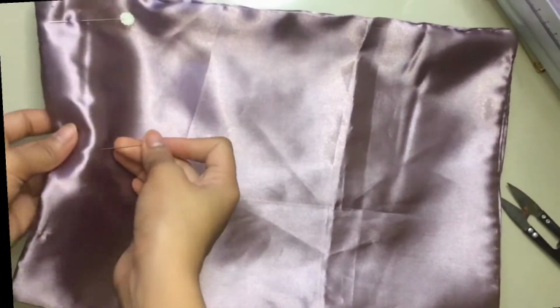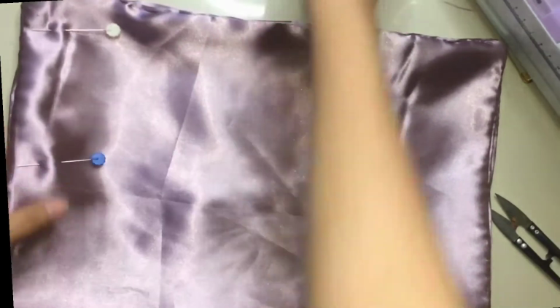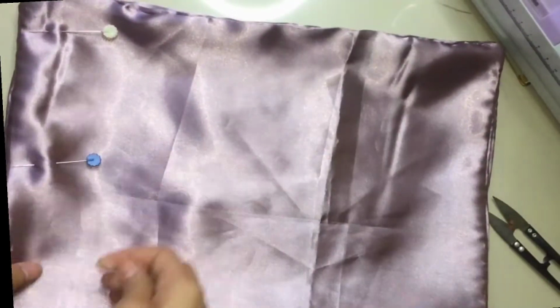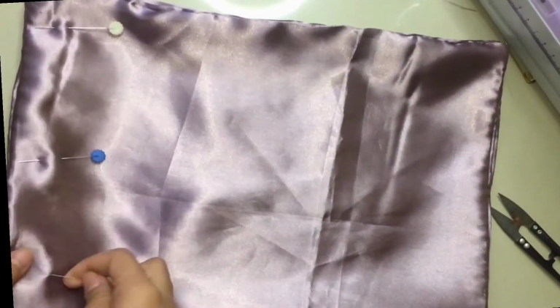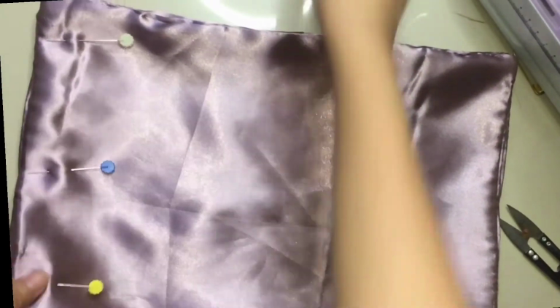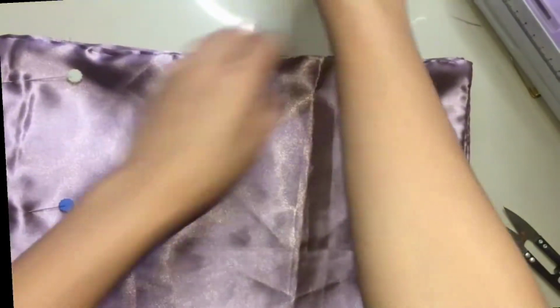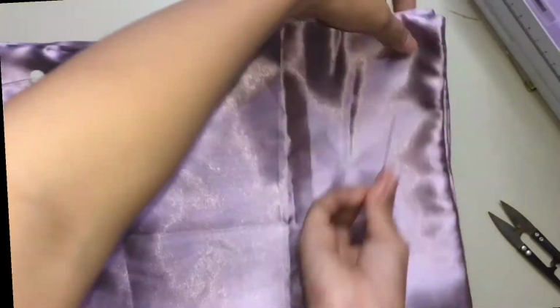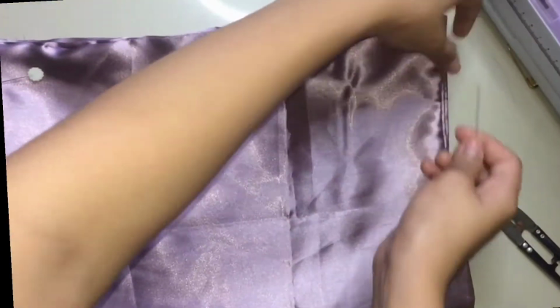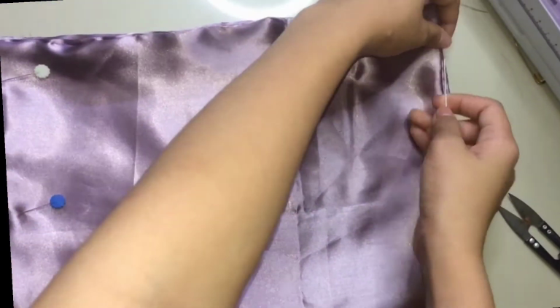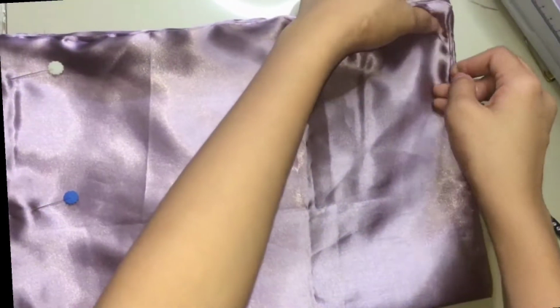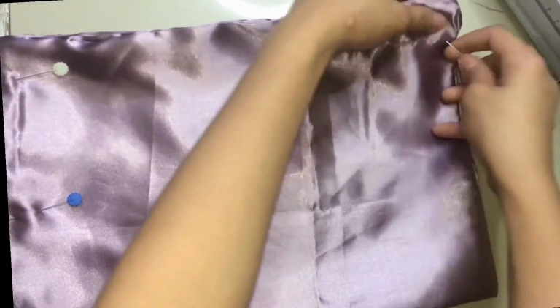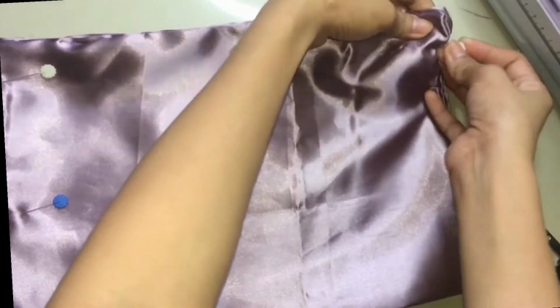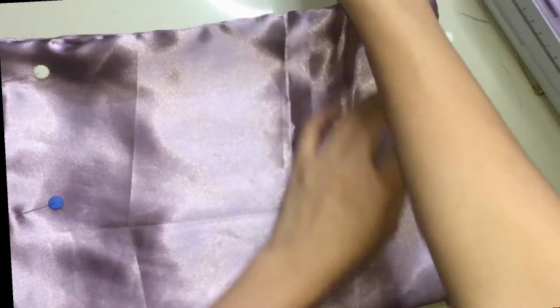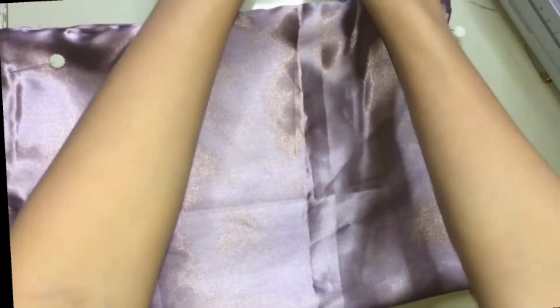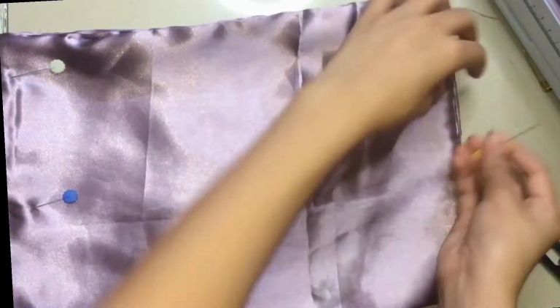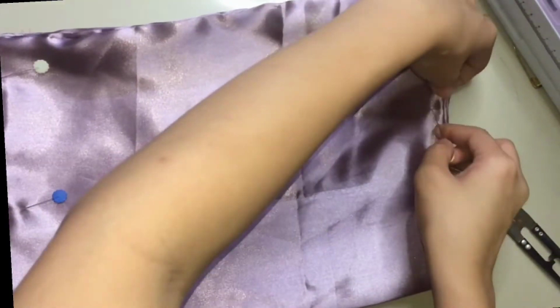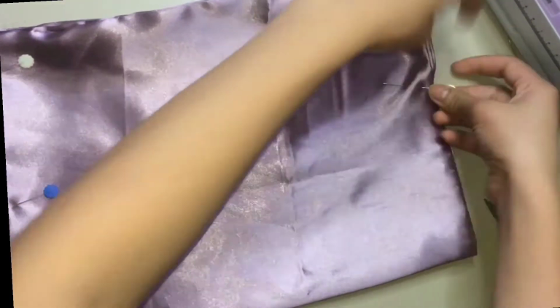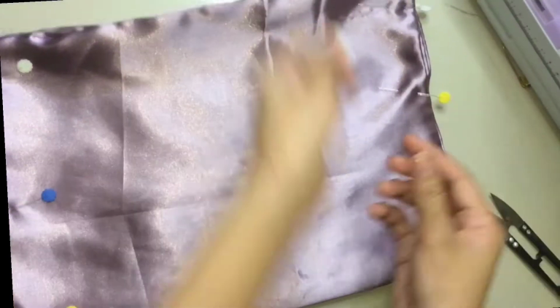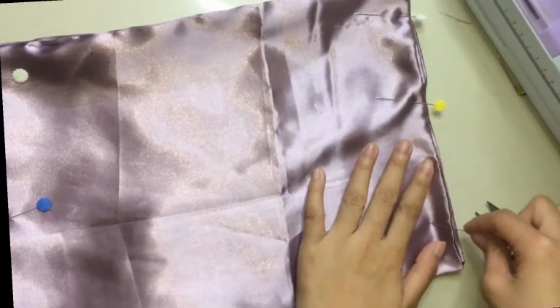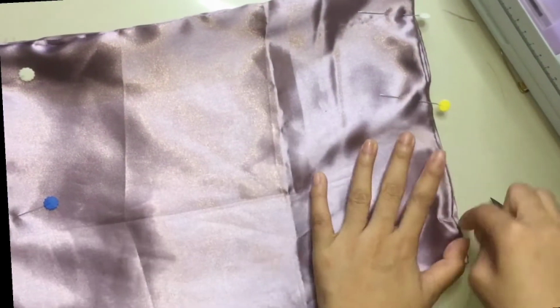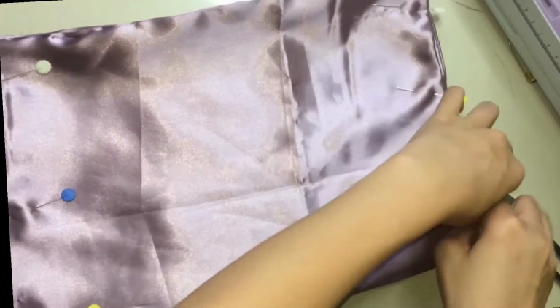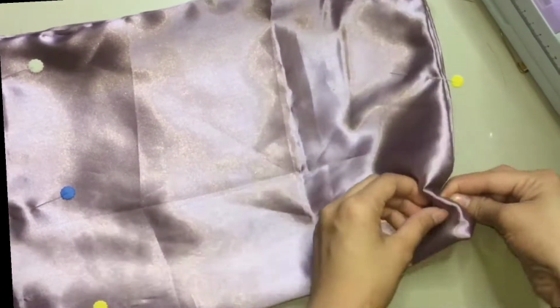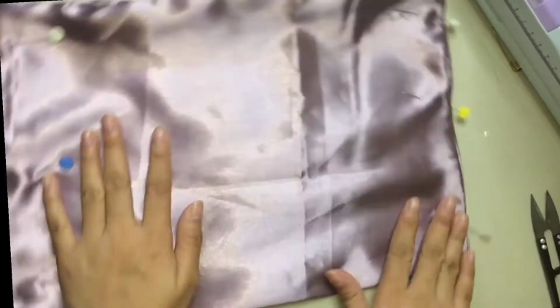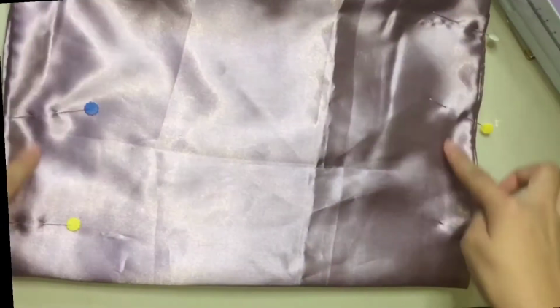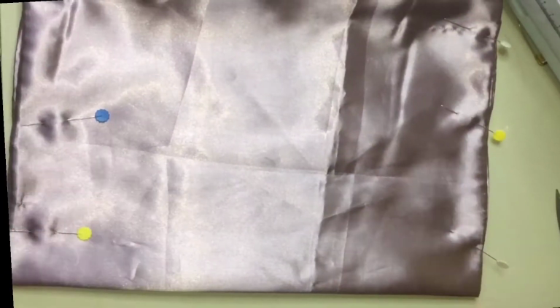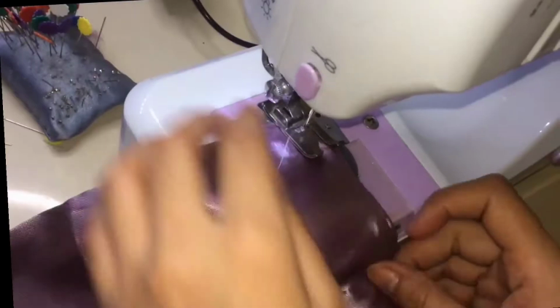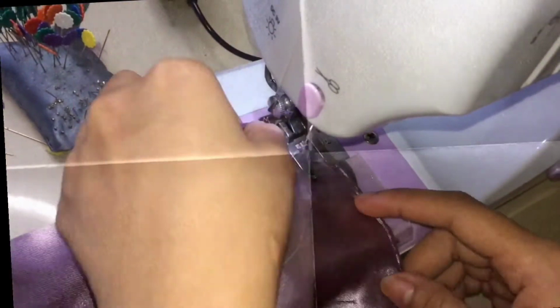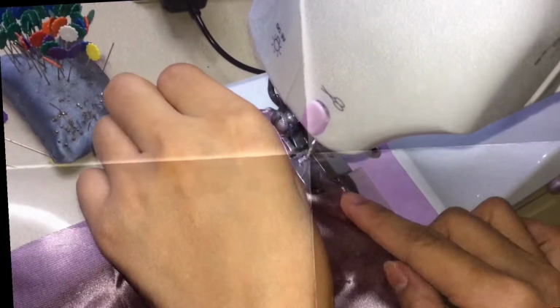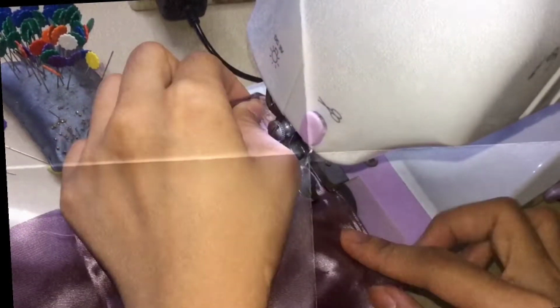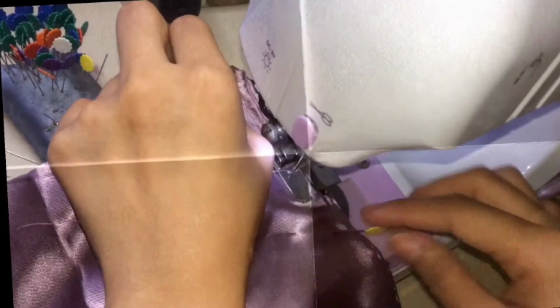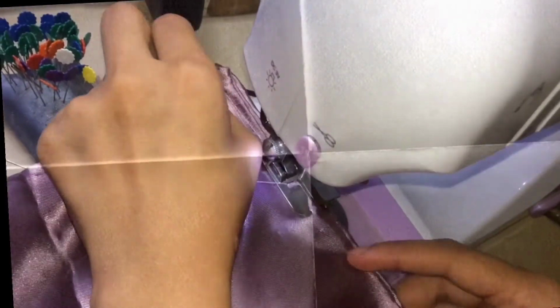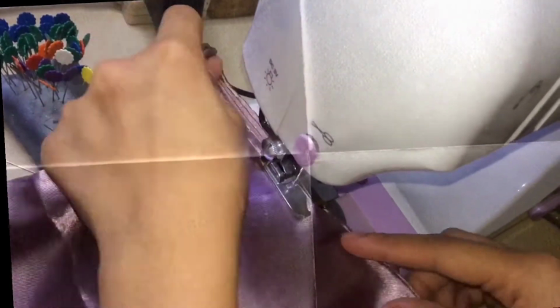Fold mo na sa half. Then, cure mo na pantay sila. And pin mo yung gilid both sides. After pinning all the sides, start mo ng tahiin ng straight stitch.